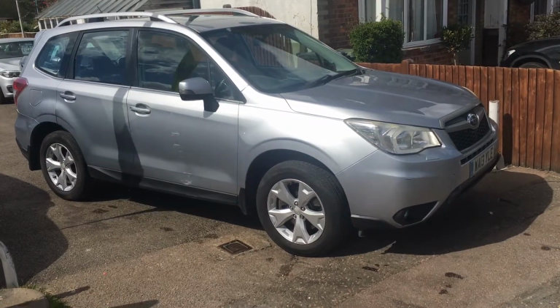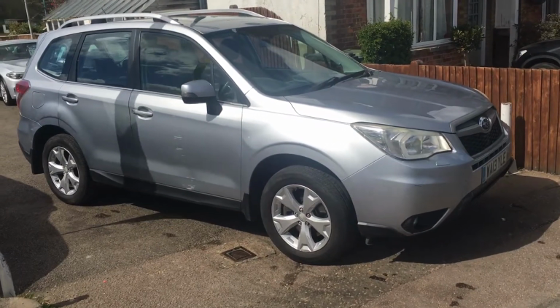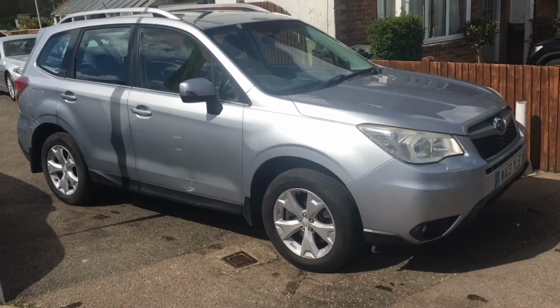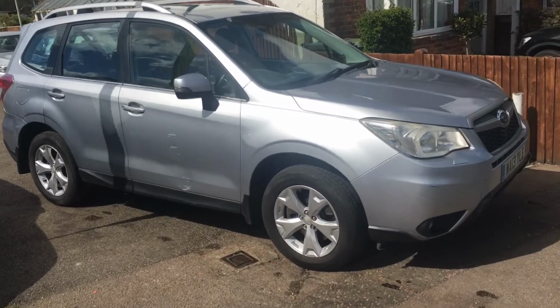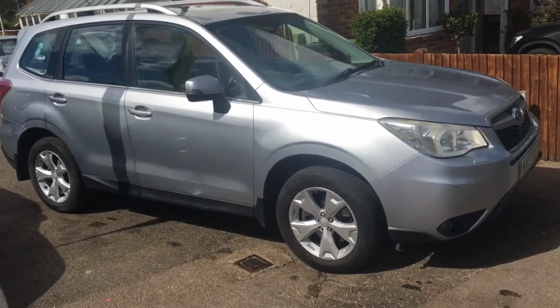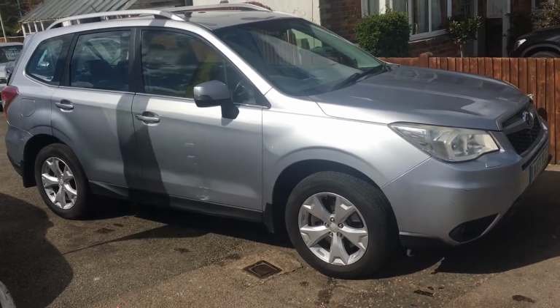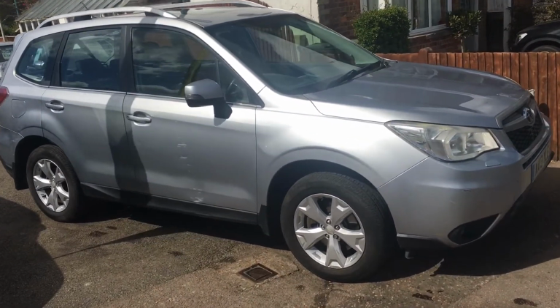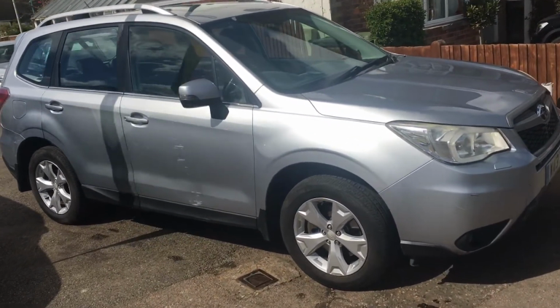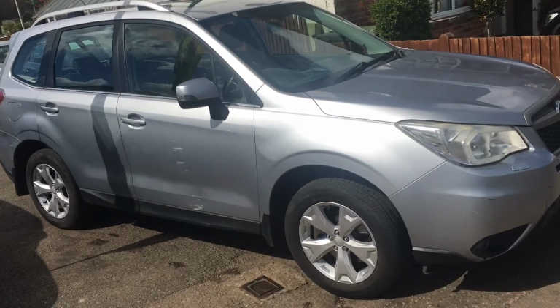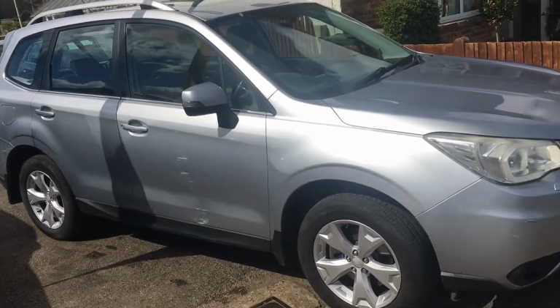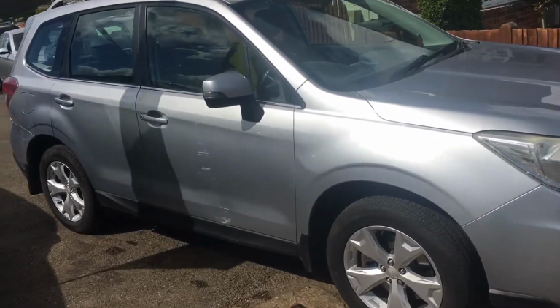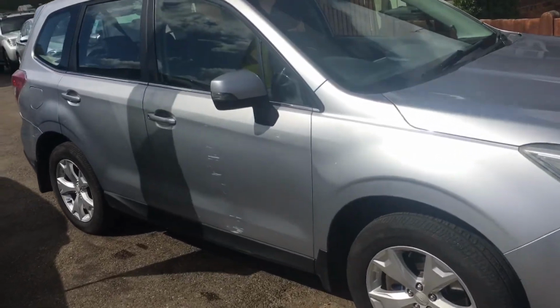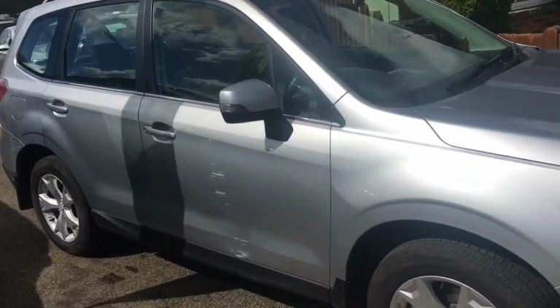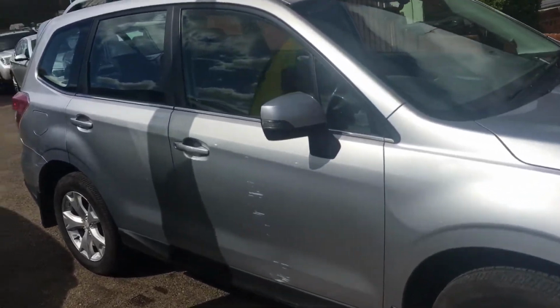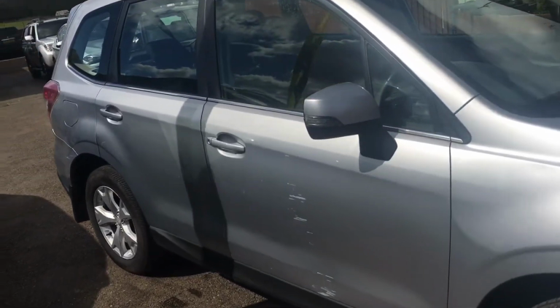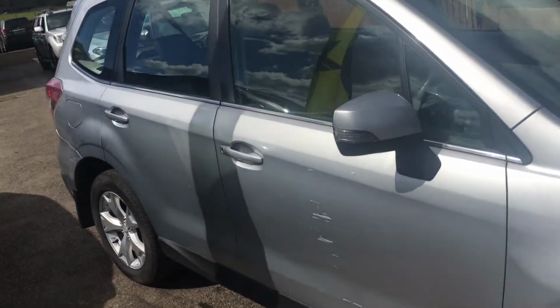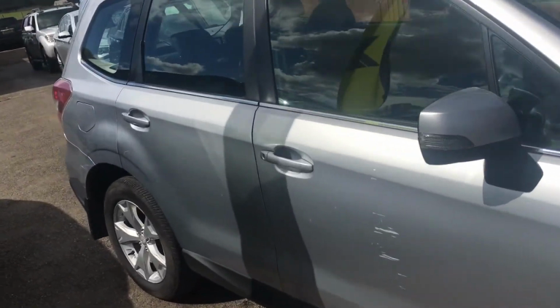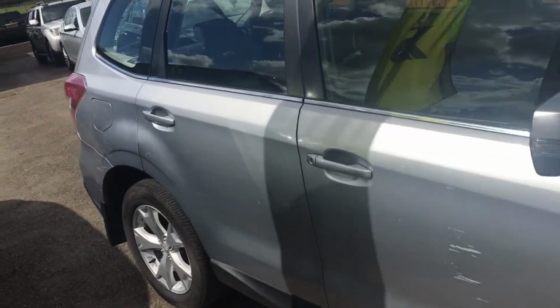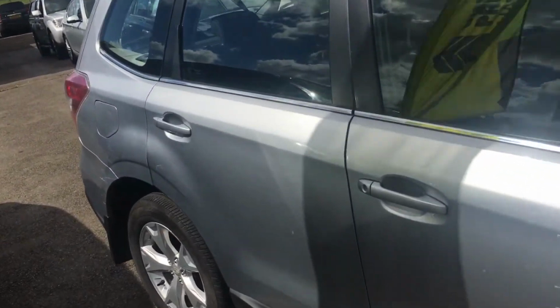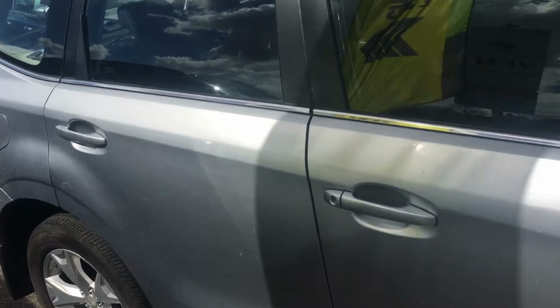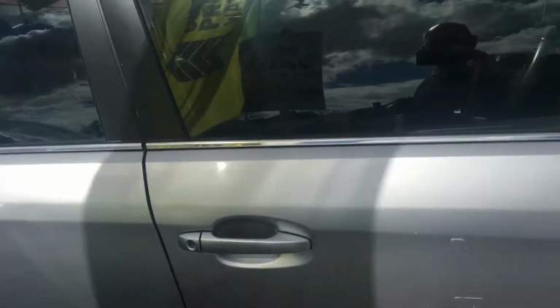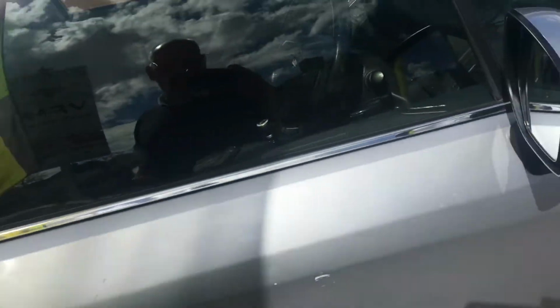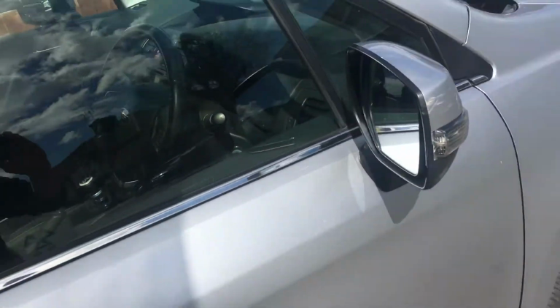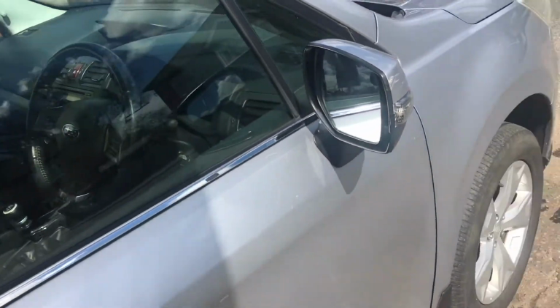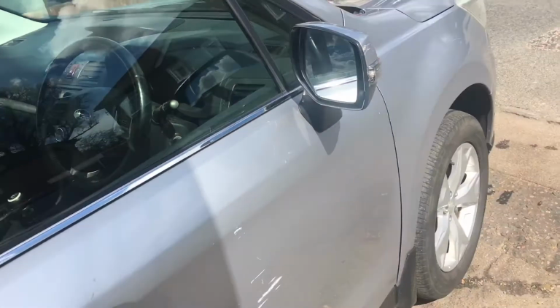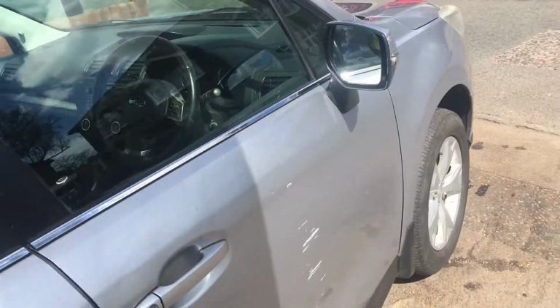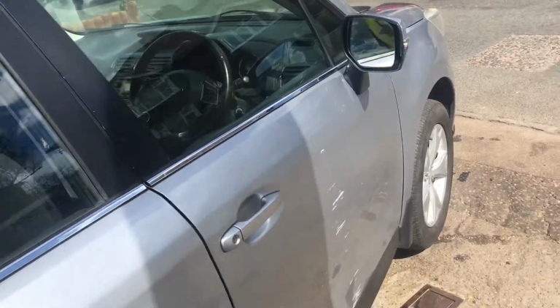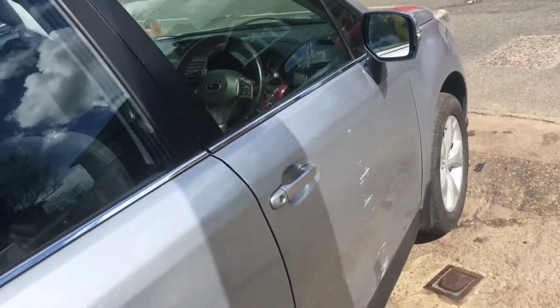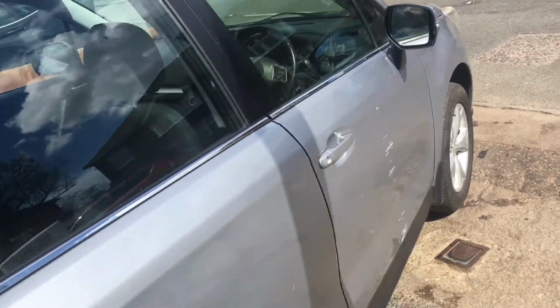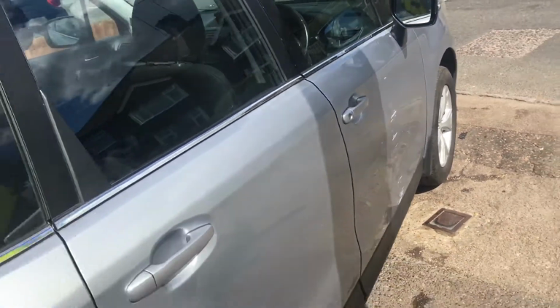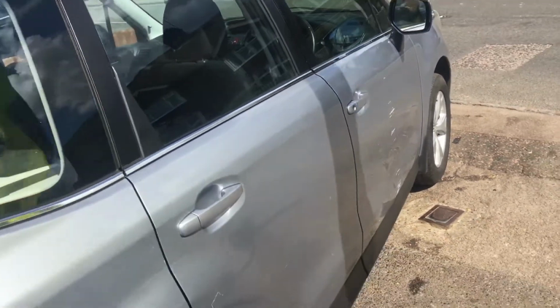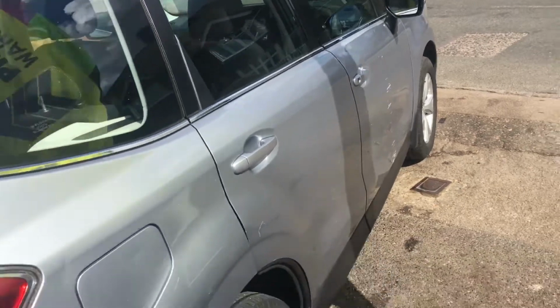Ladies and gentlemen, welcome to VFM Auto Sales in Groombridge, just outside Royal Tunbridge Wells on the Kent-Sussex border.